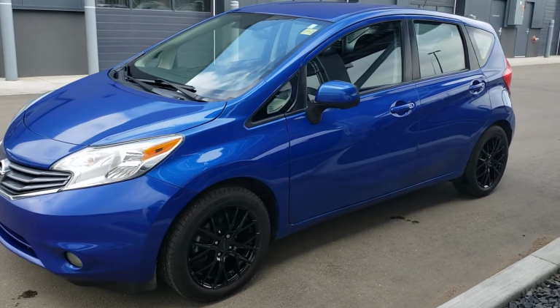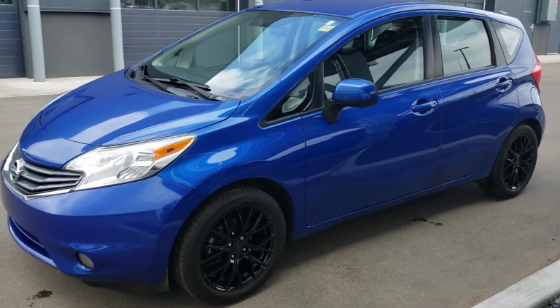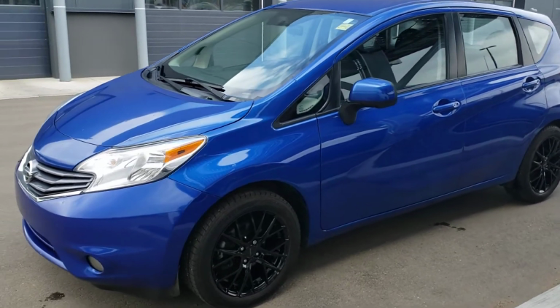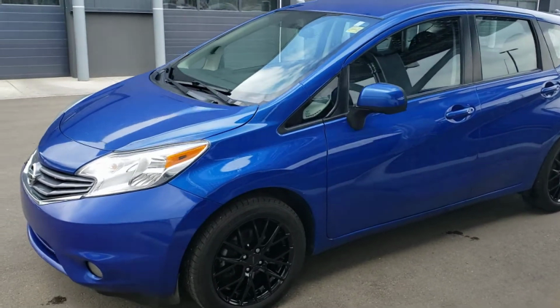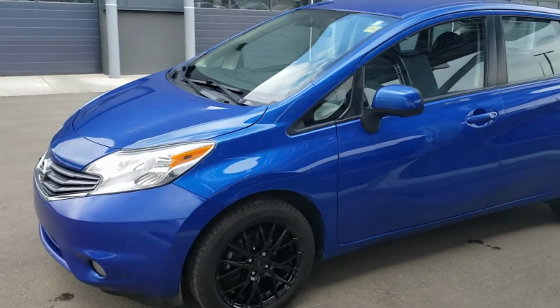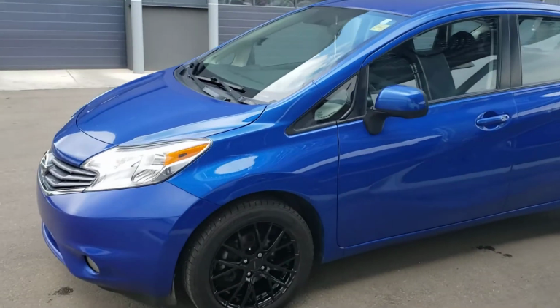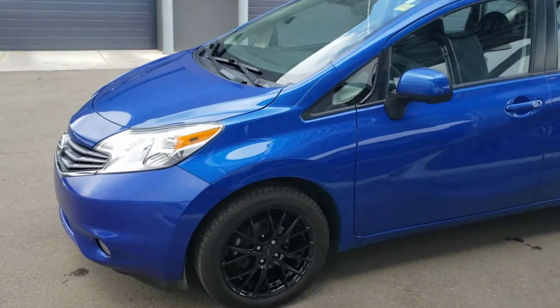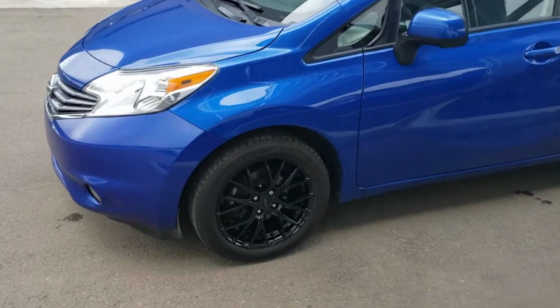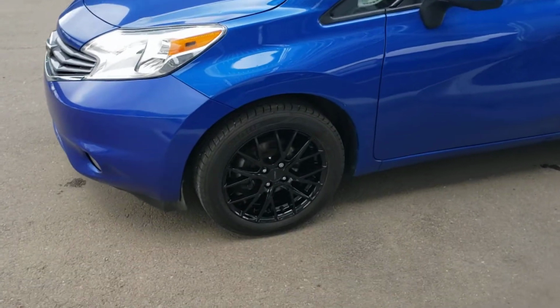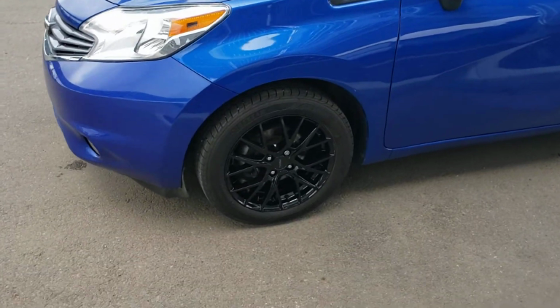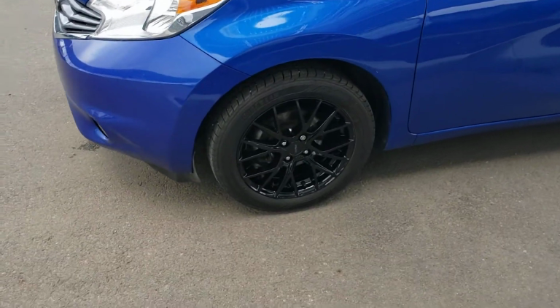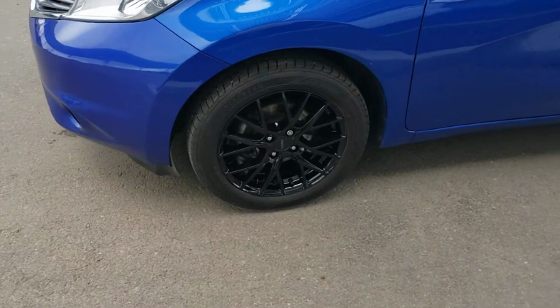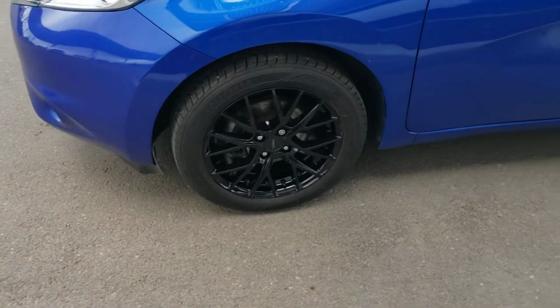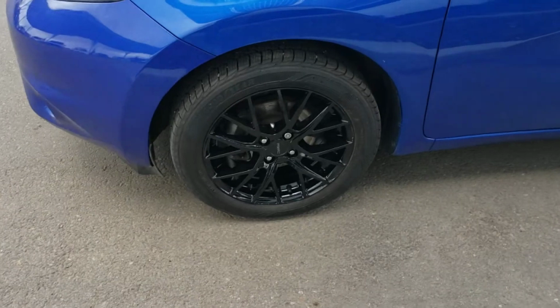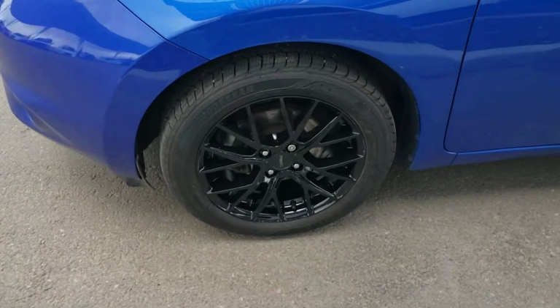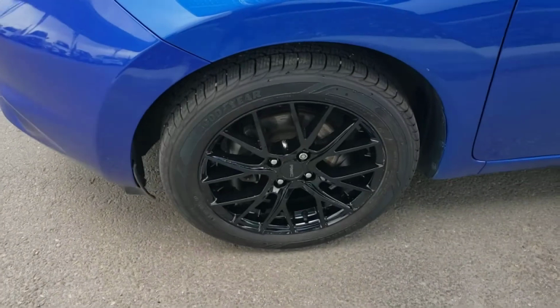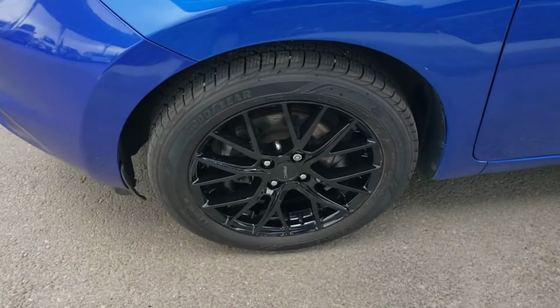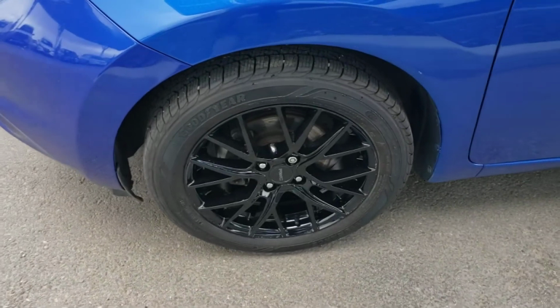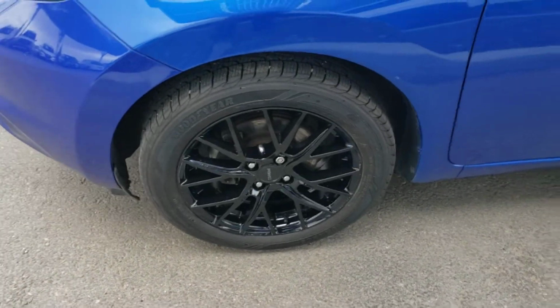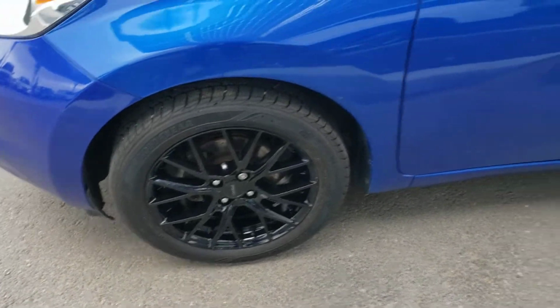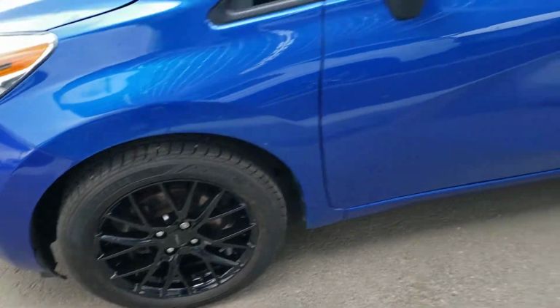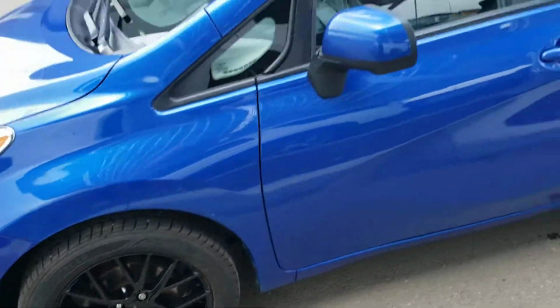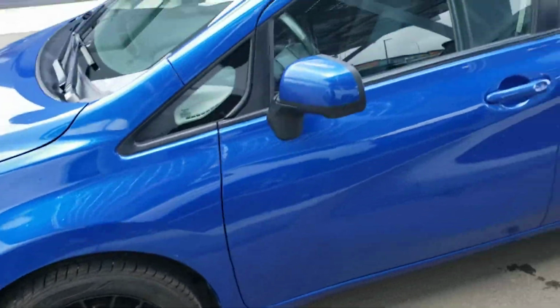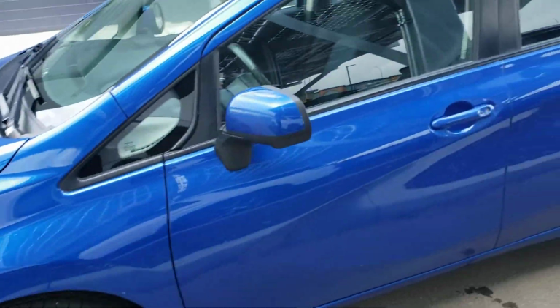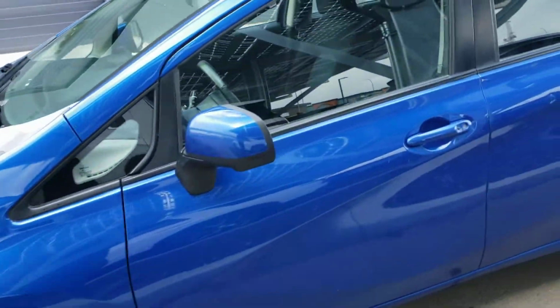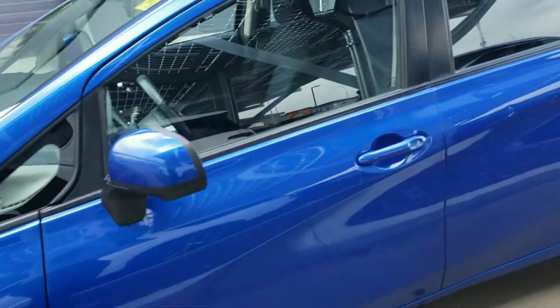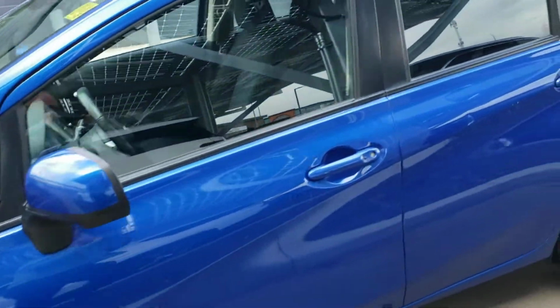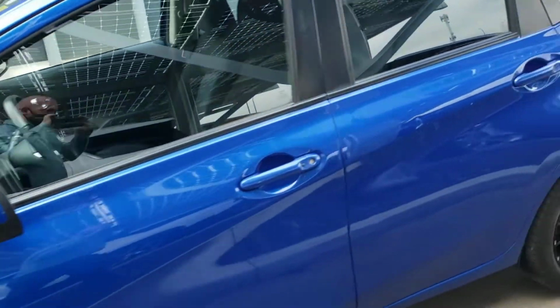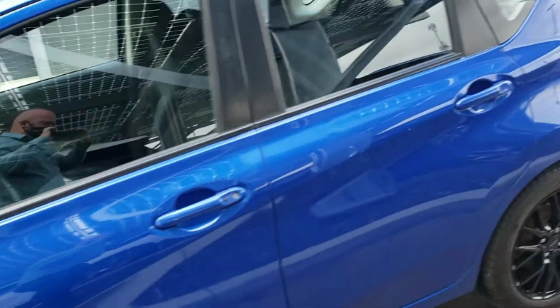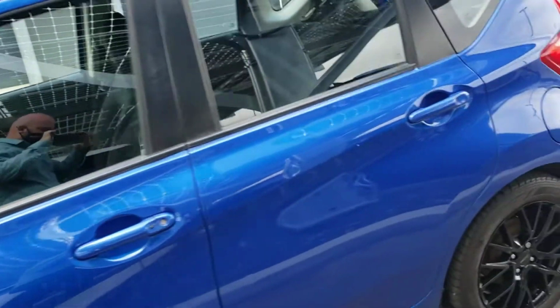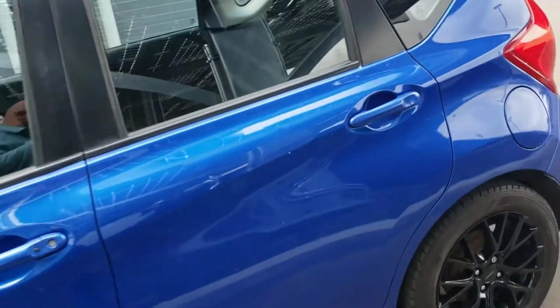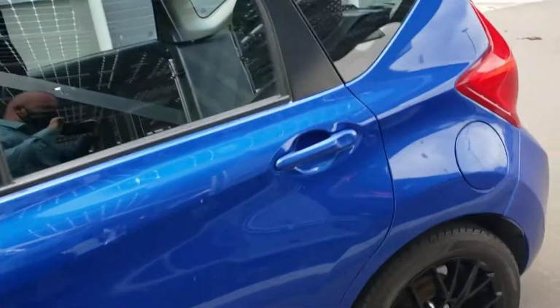As you can see it's in the beautiful Caspian blue. As we go here you can see some upgraded rims that look really sharp on the vehicle itself.